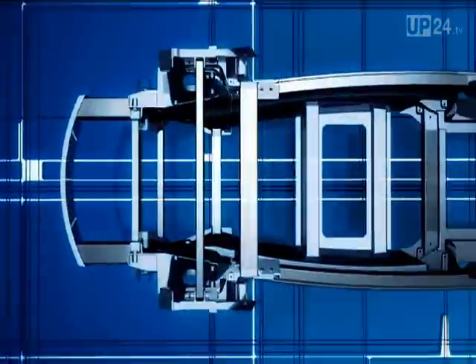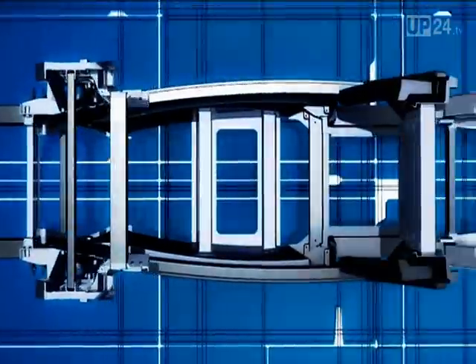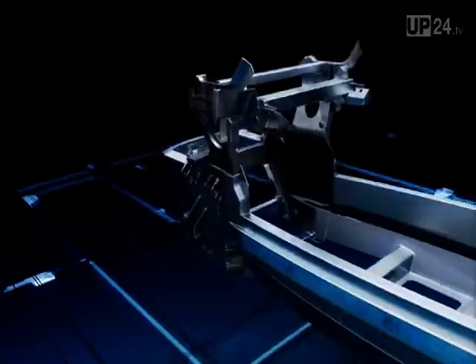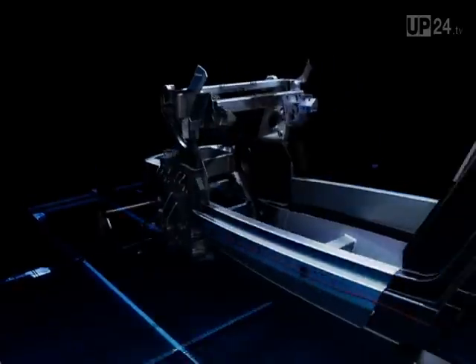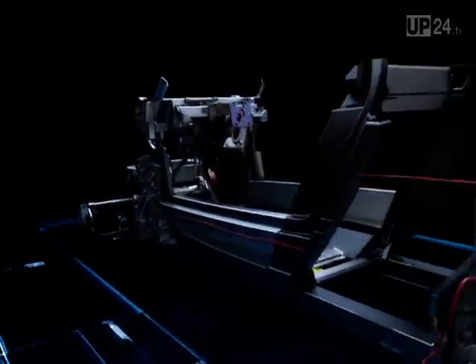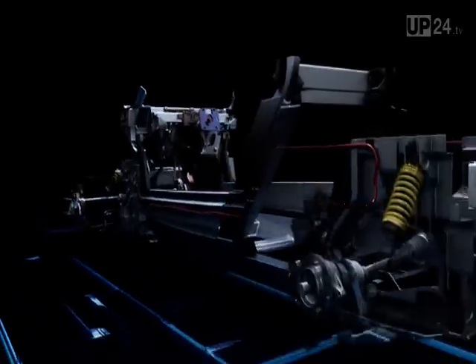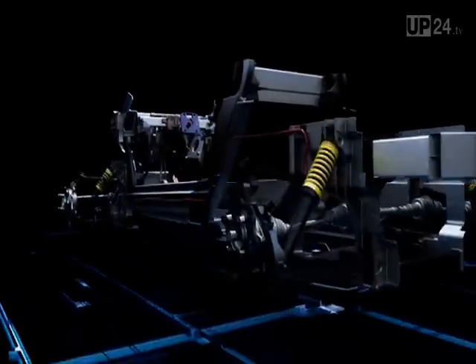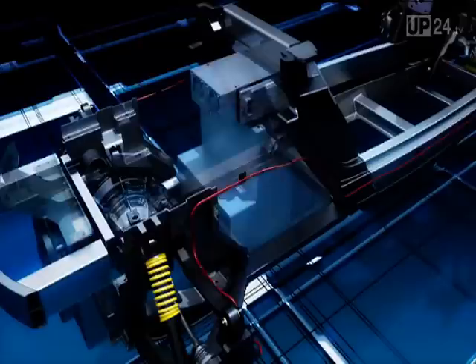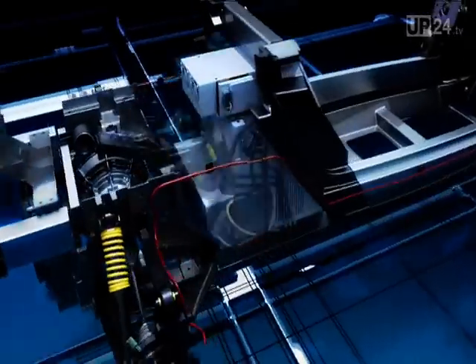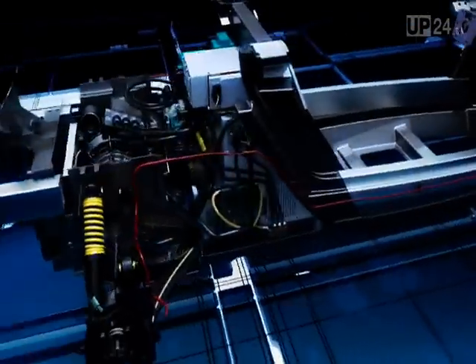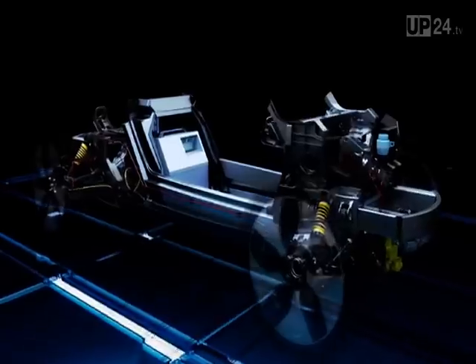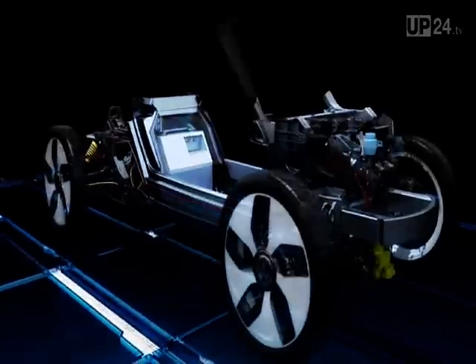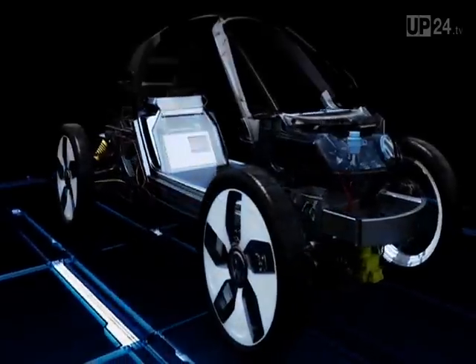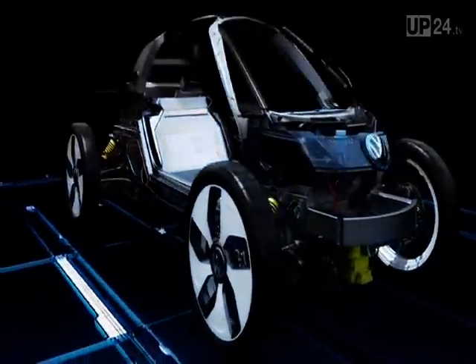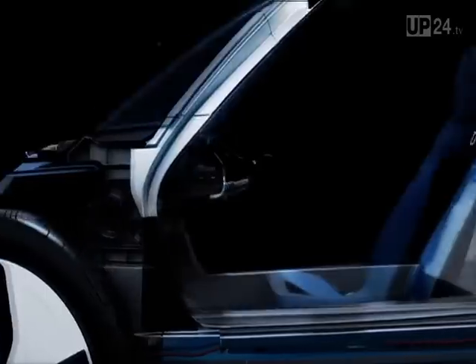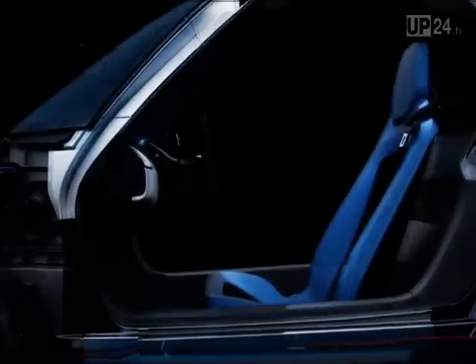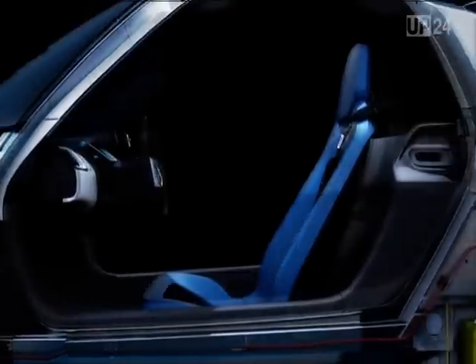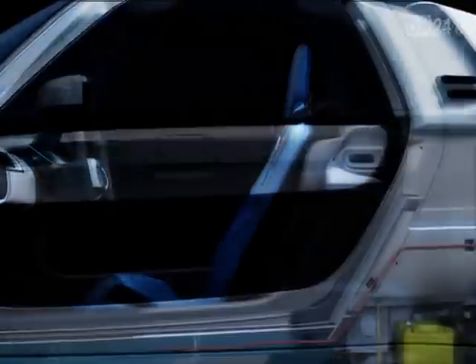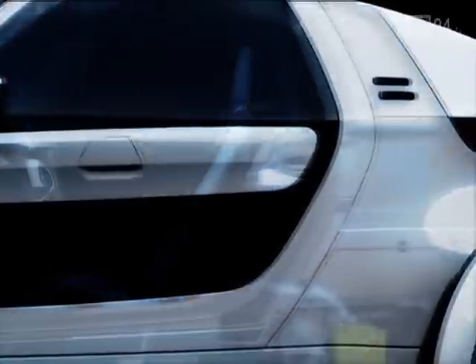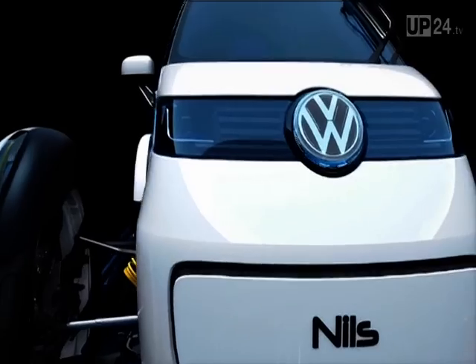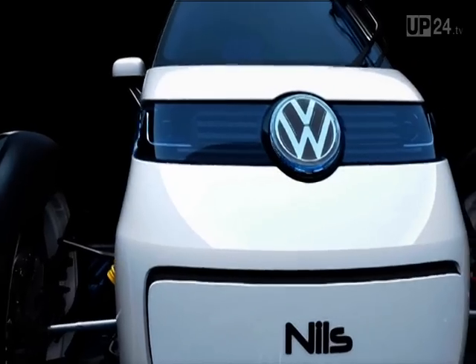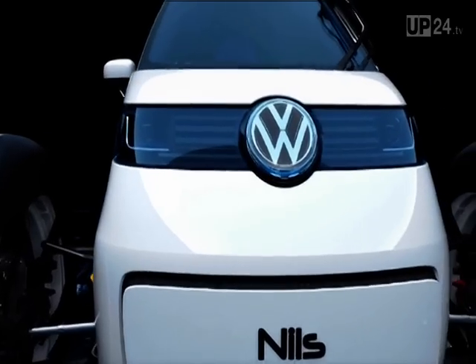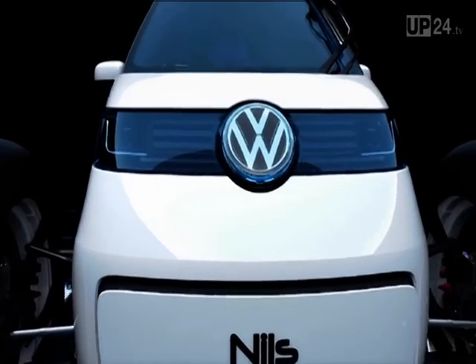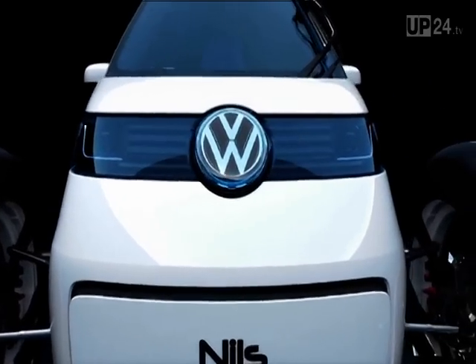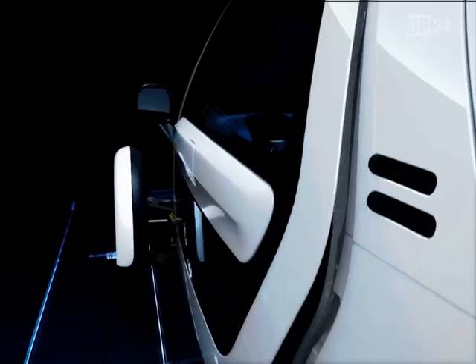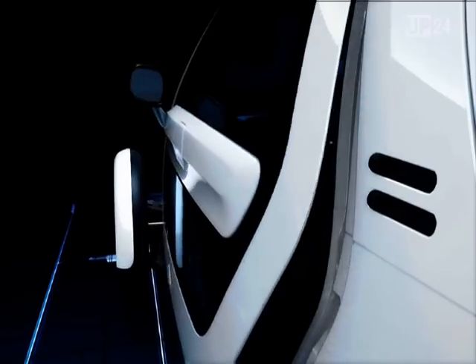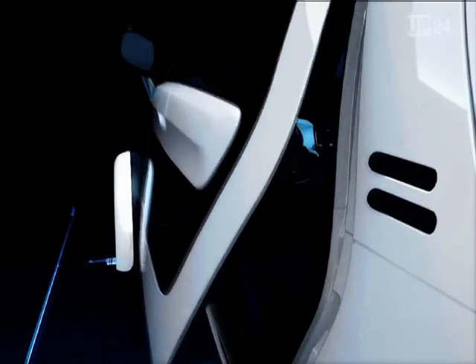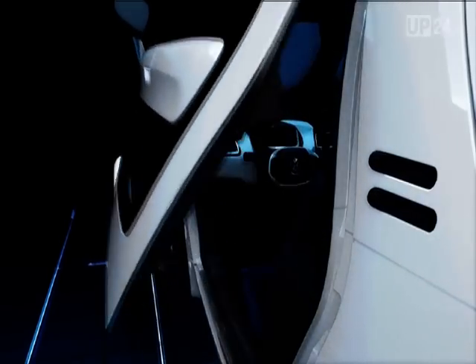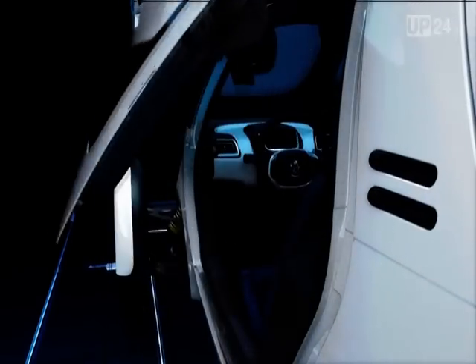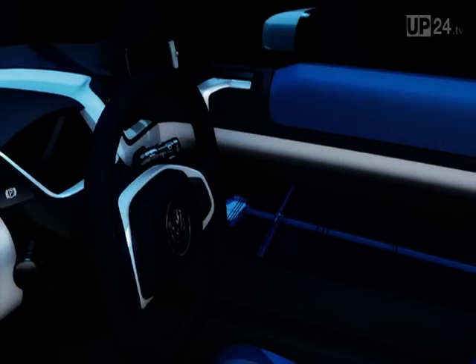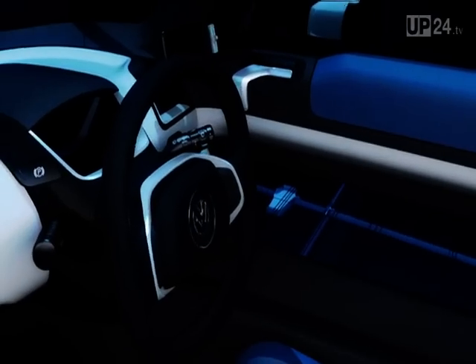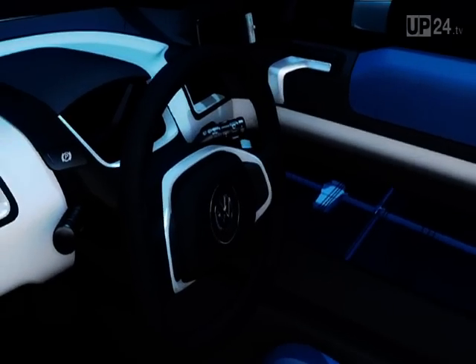Volkswagen designed the concept as a one-person vehicle. It may sound nonsensical at first, but studies have shown again and again that 90% of all commuters are alone in their cars.